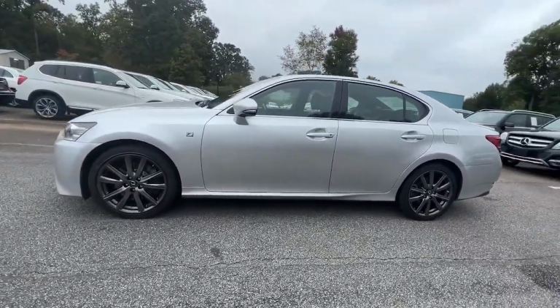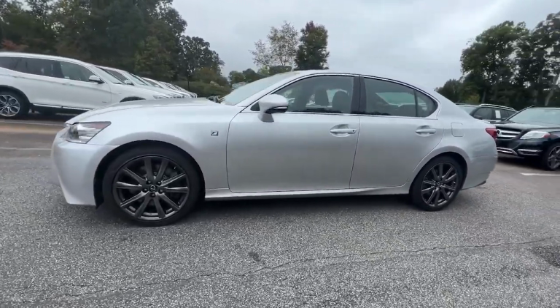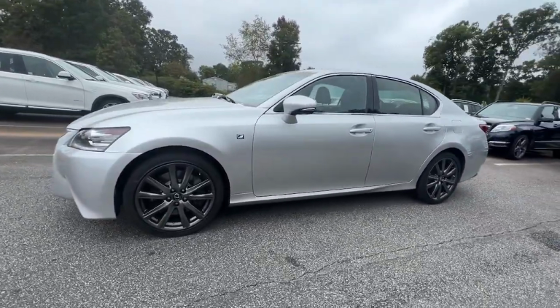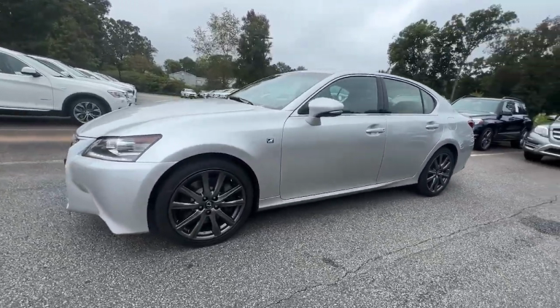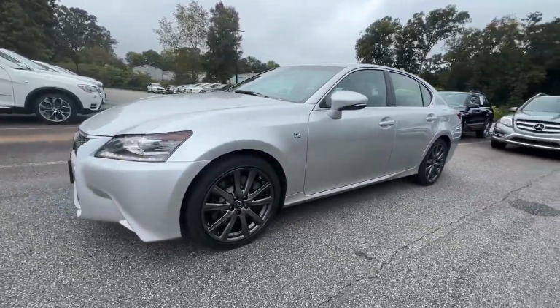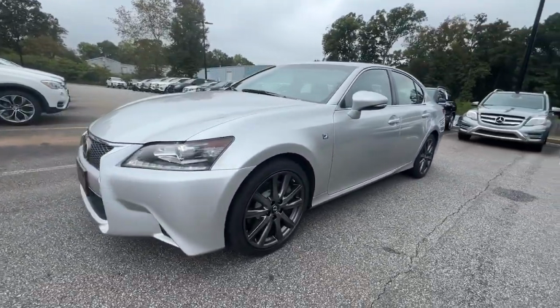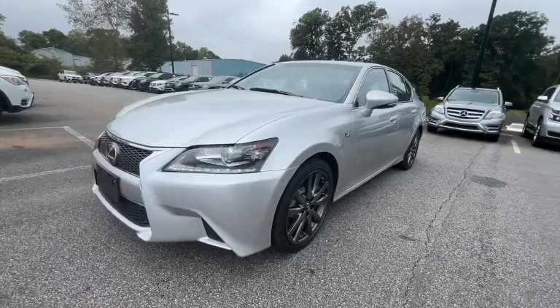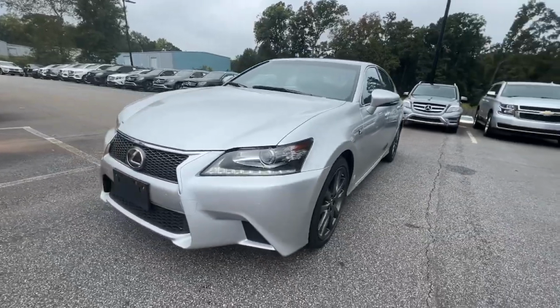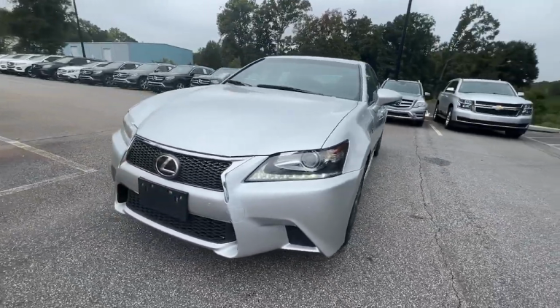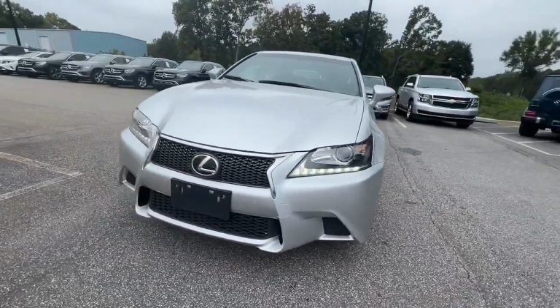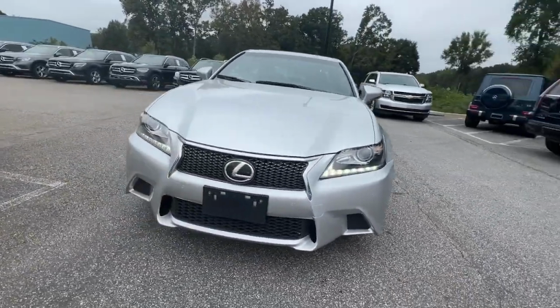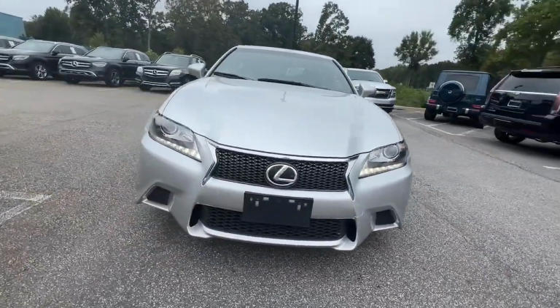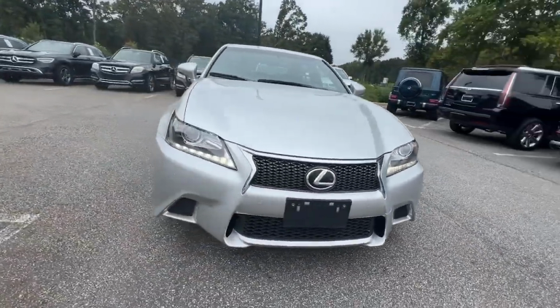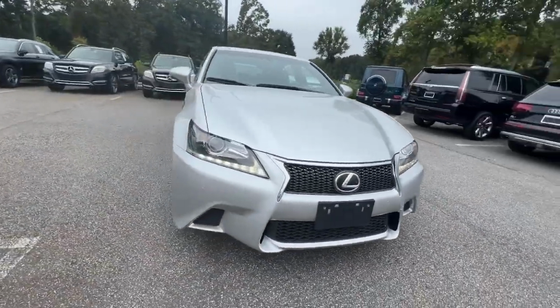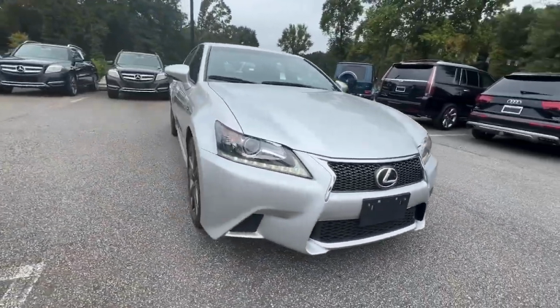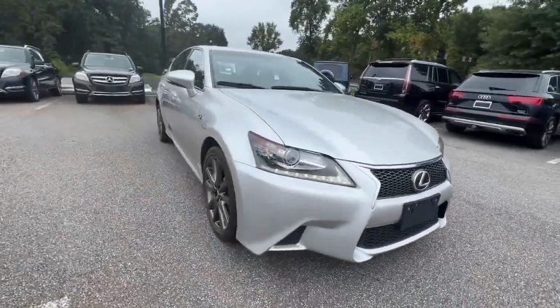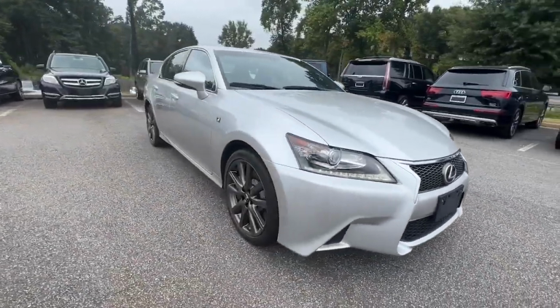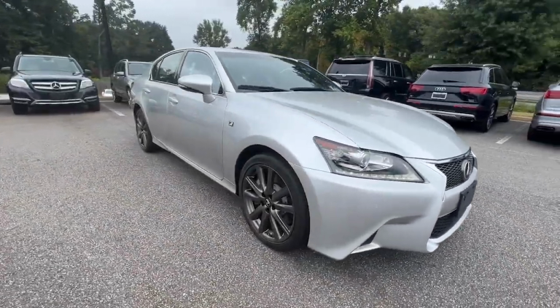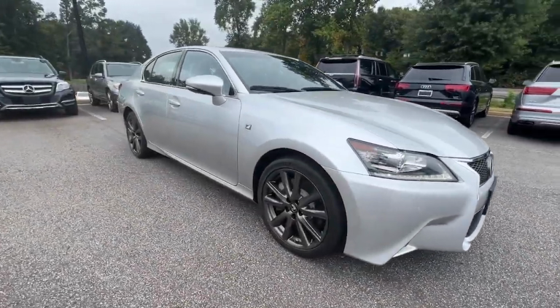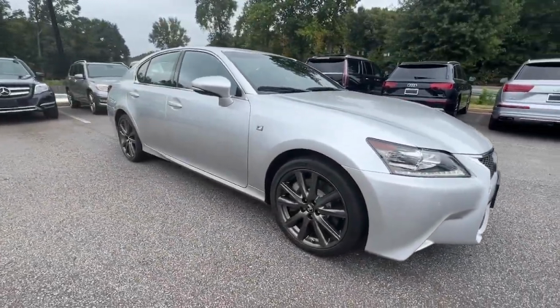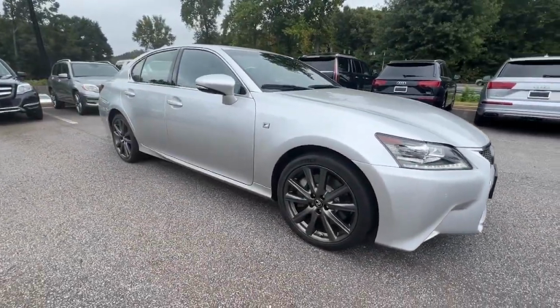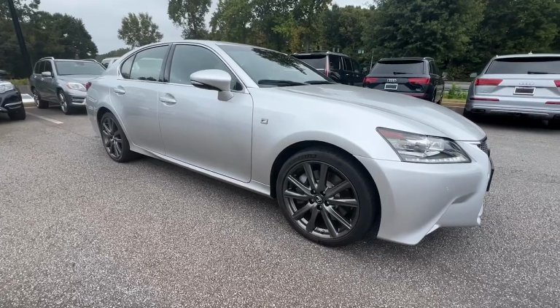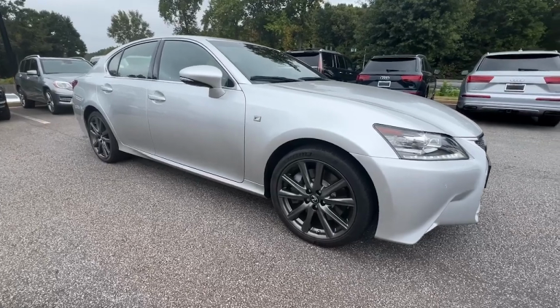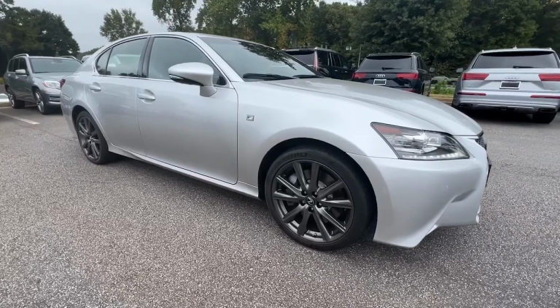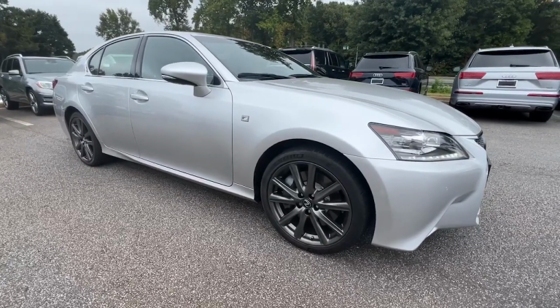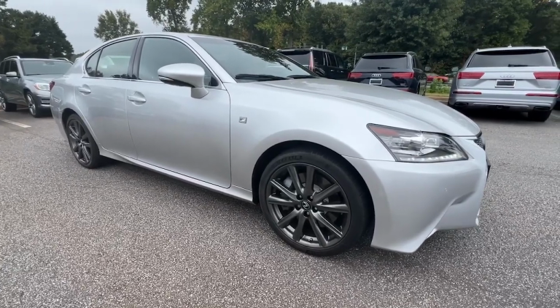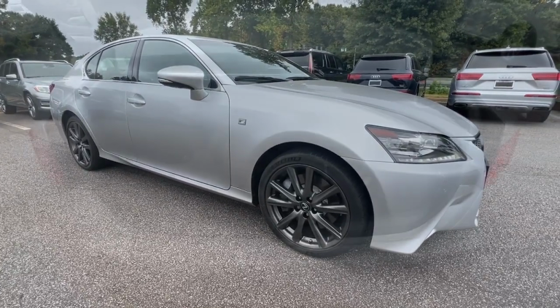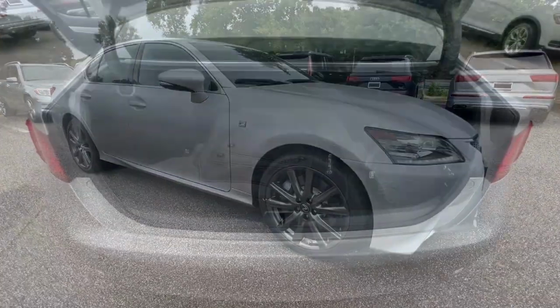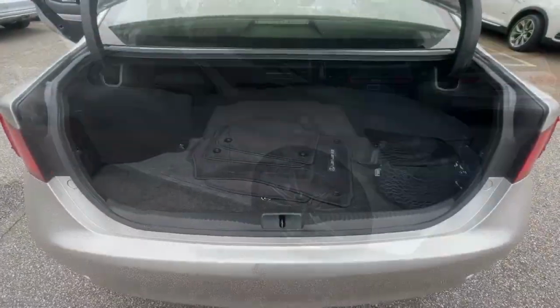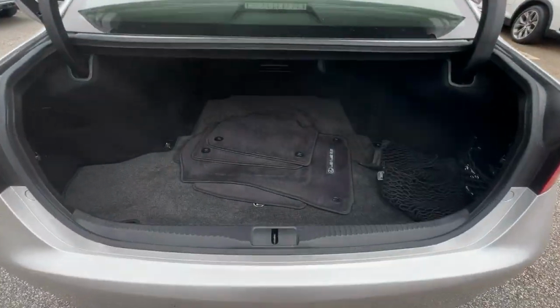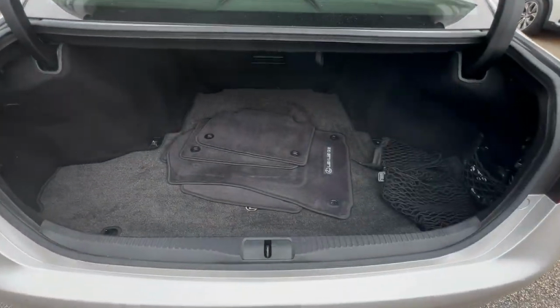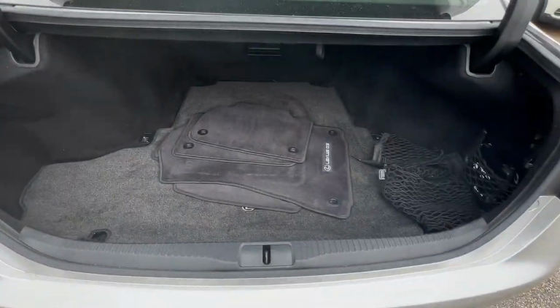From its luxurious comfort and advanced safety tech to its subtle good taste, powerful performance, and generous cargo capacity, this premium midsize sedan makes each journey its own reward.